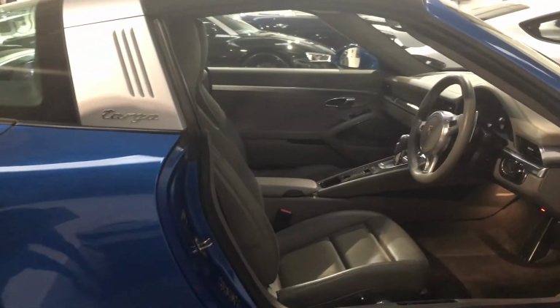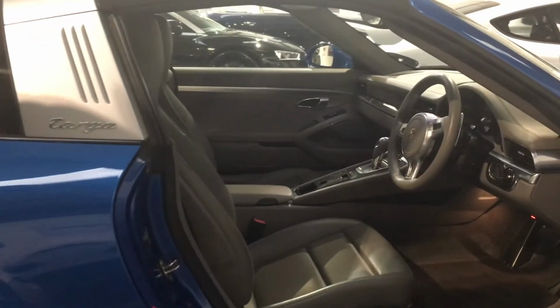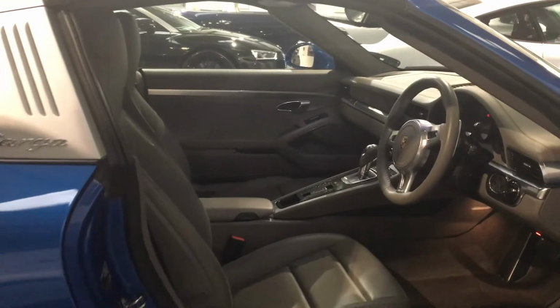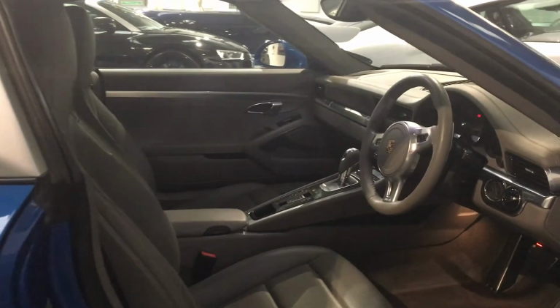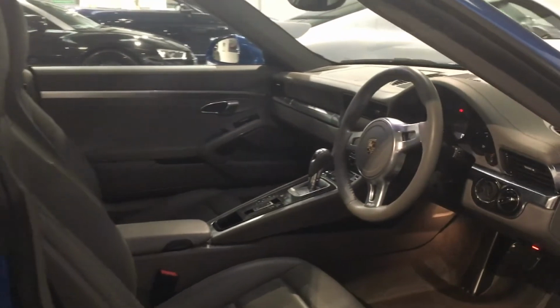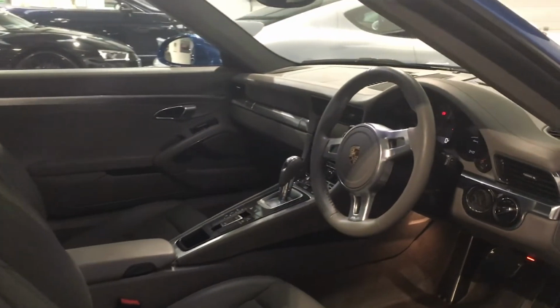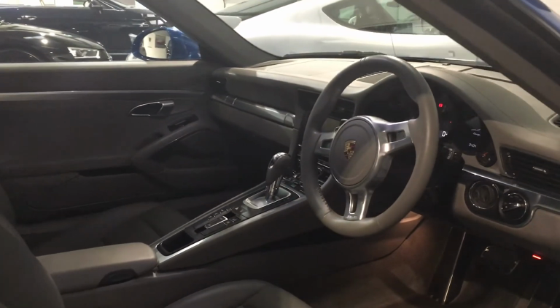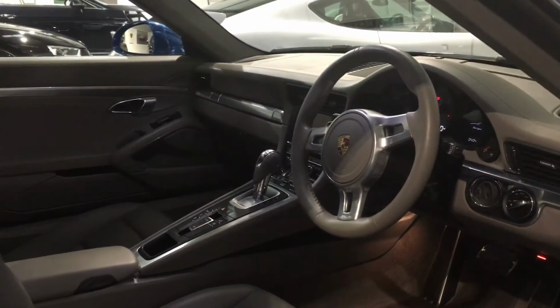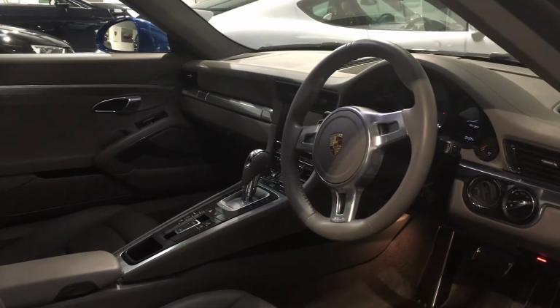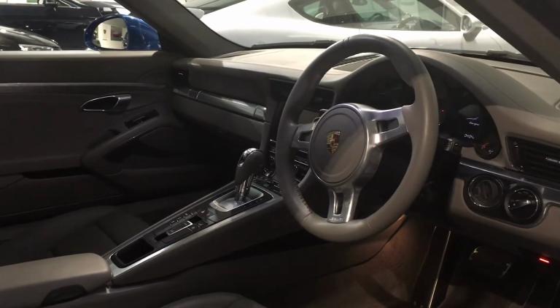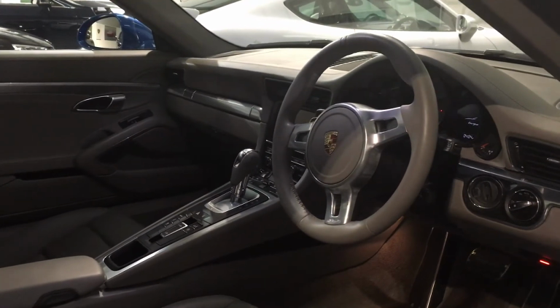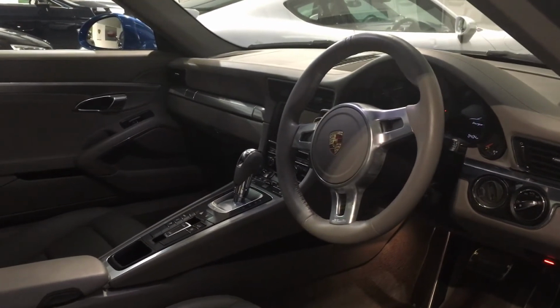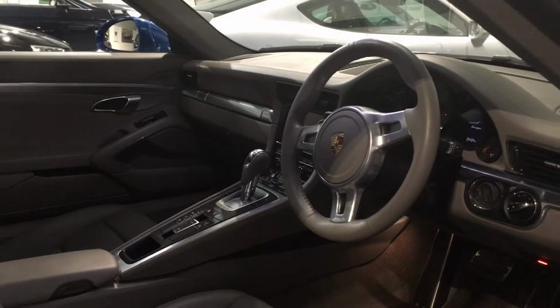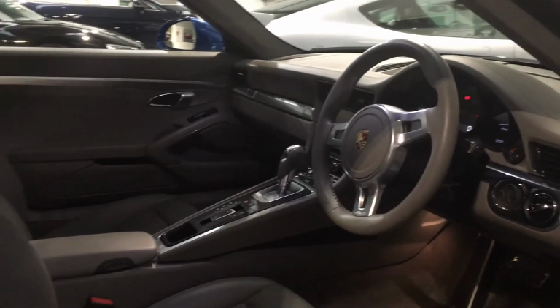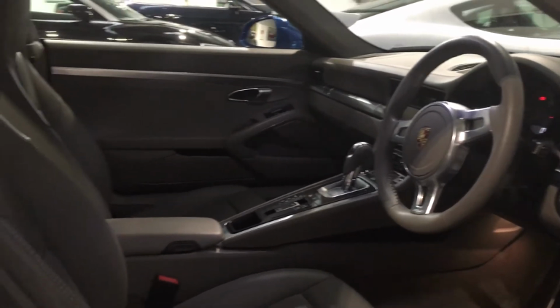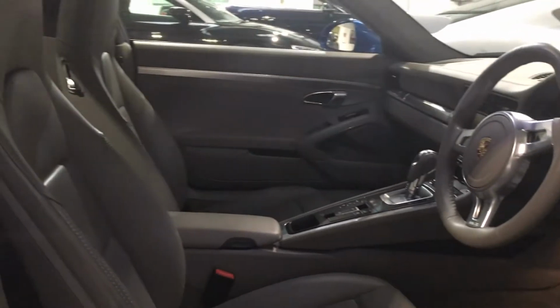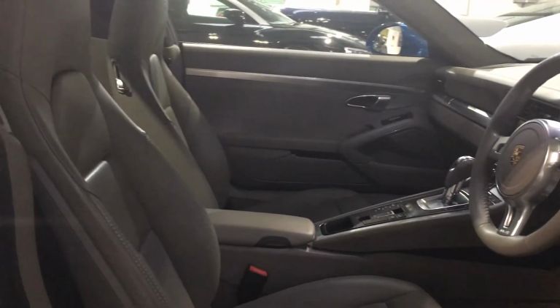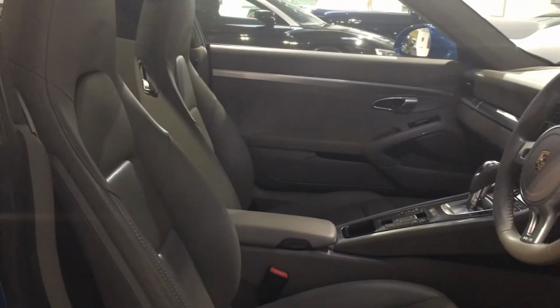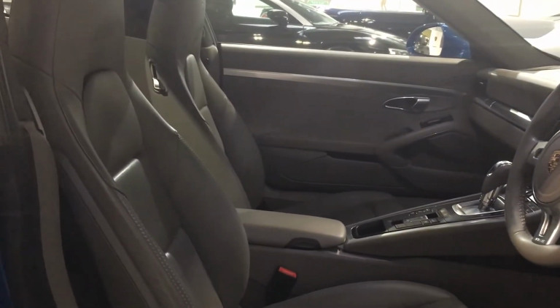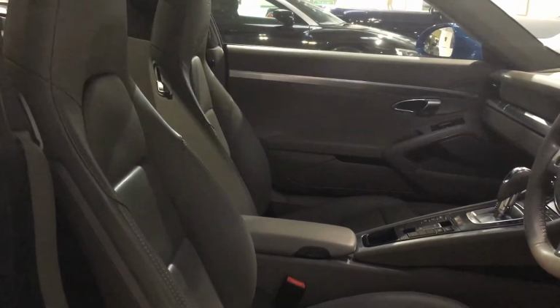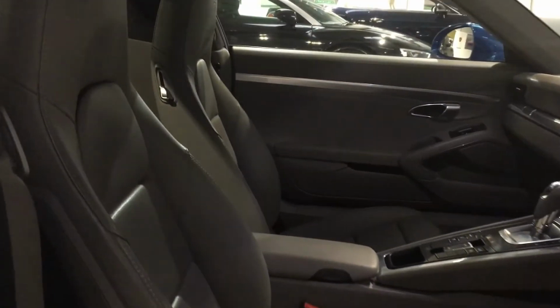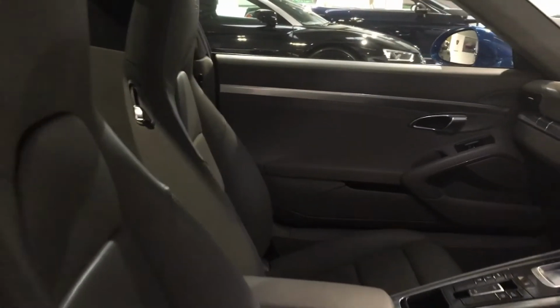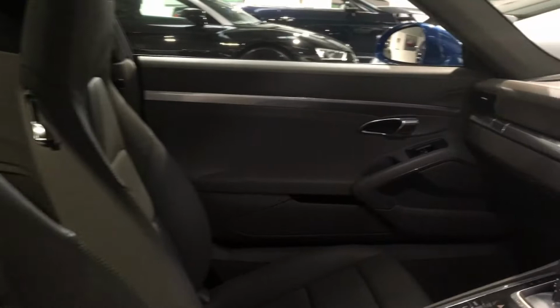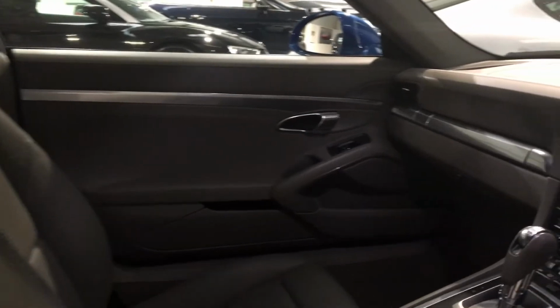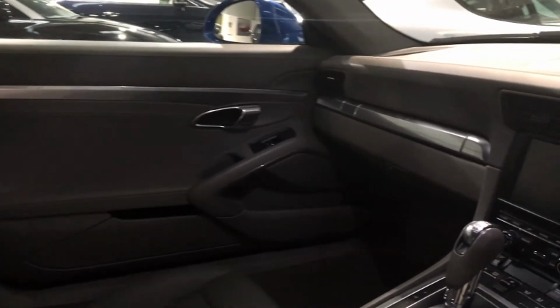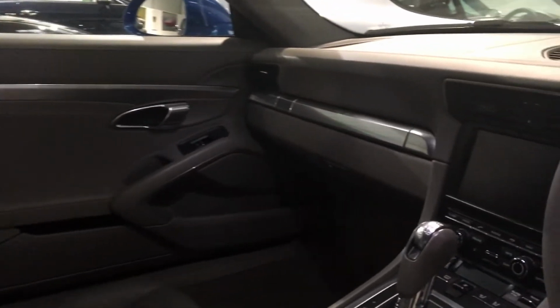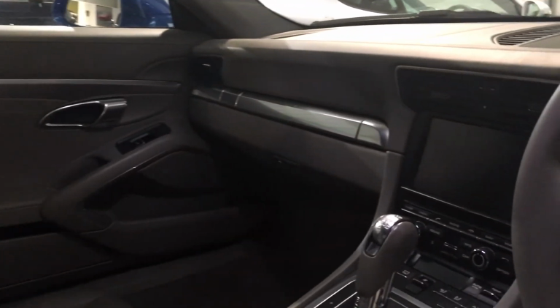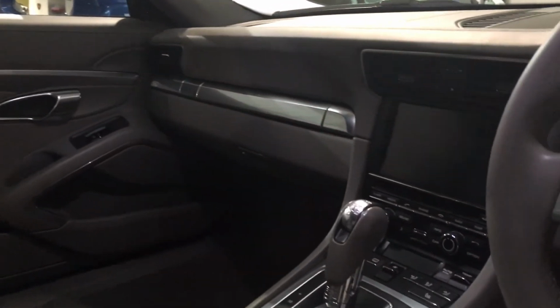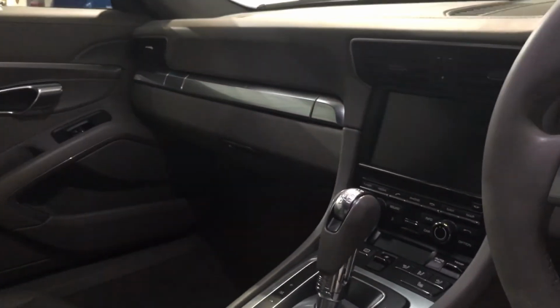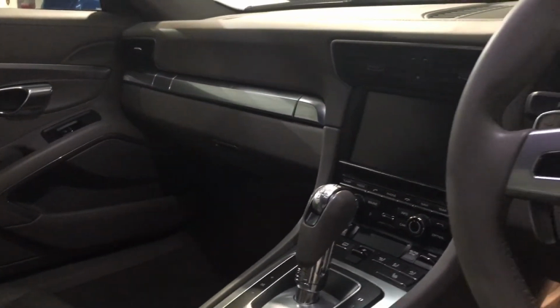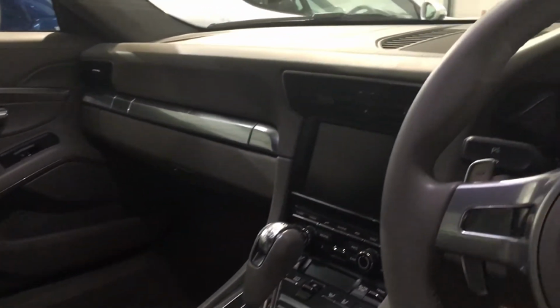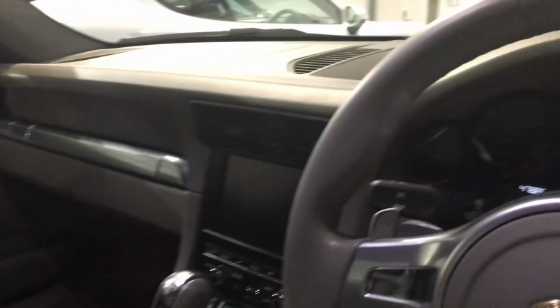The front end of the car — the 911 is notorious for getting a little bit stone chippy. This car has very minor stone chips on the bonnet, nothing major at all for the mileage. Really really clean.